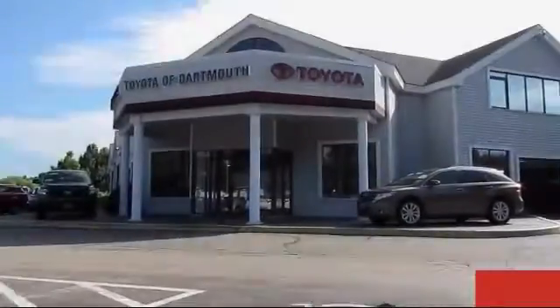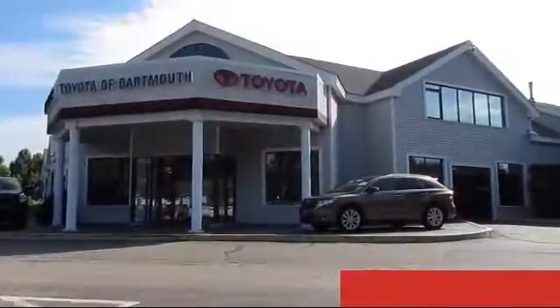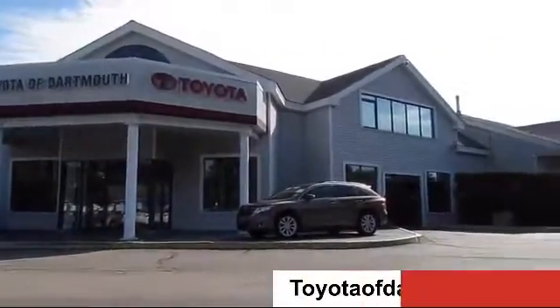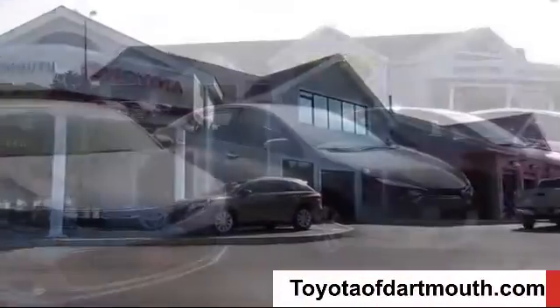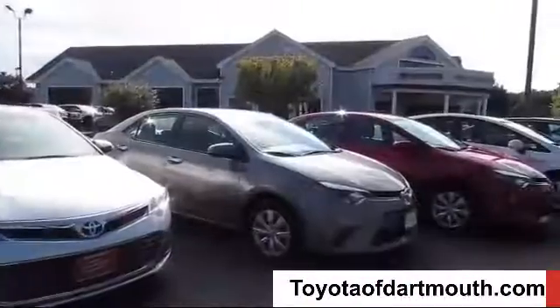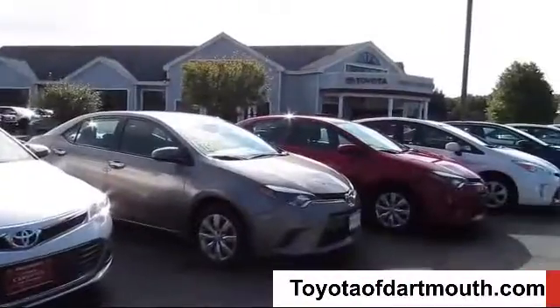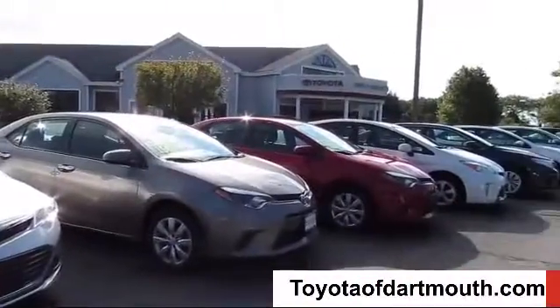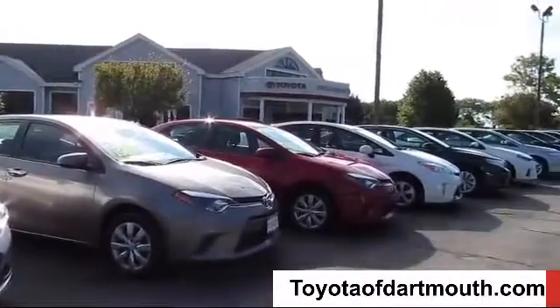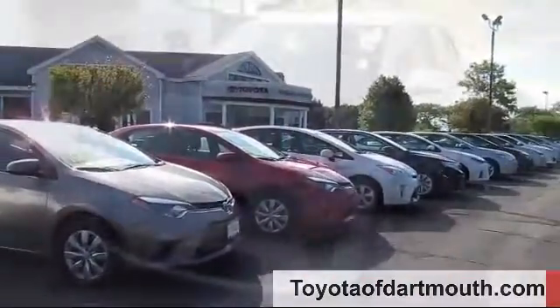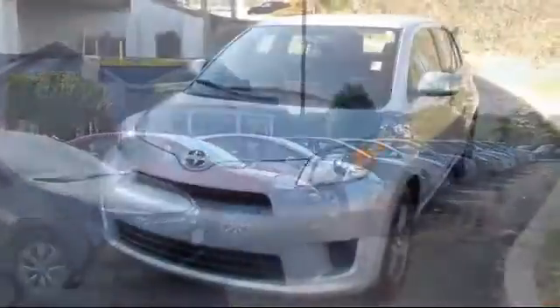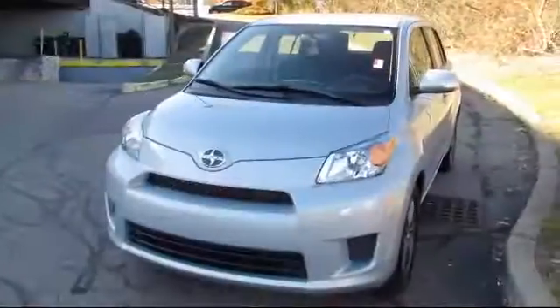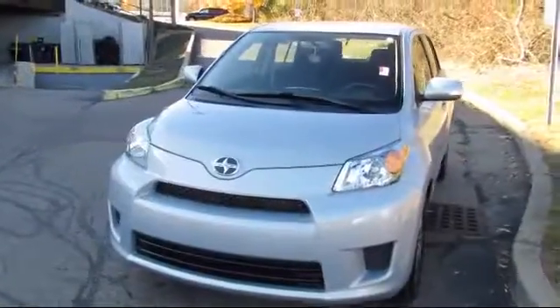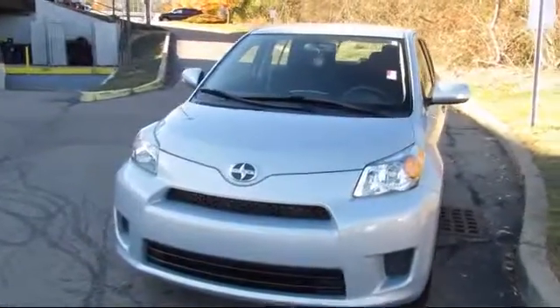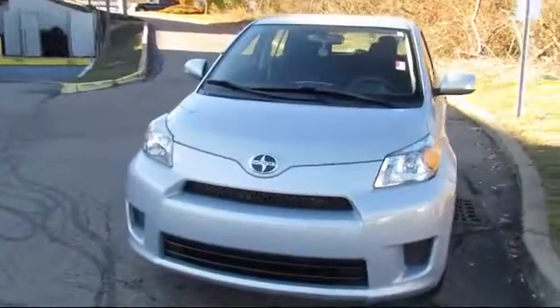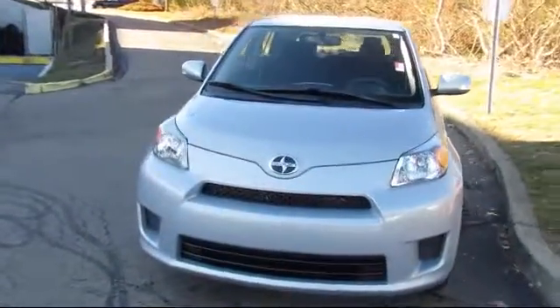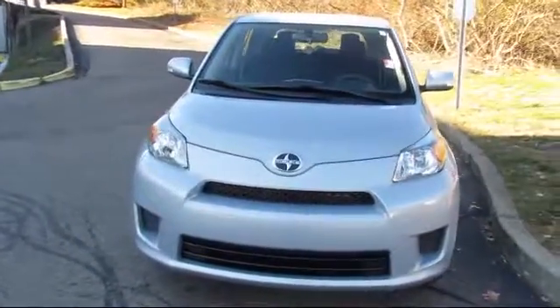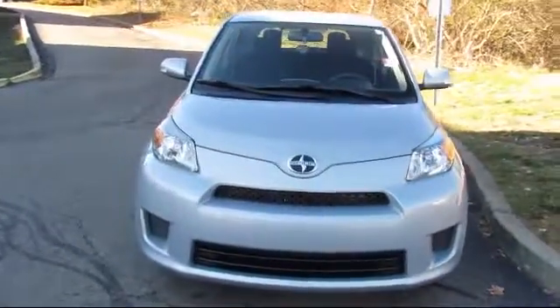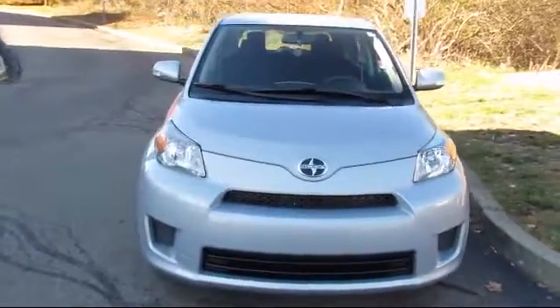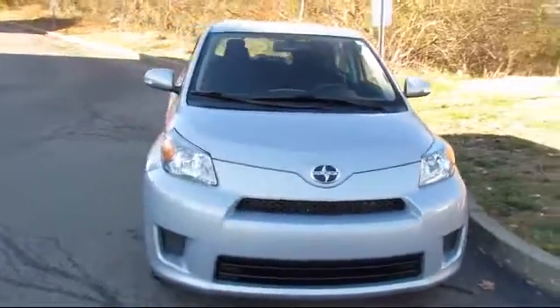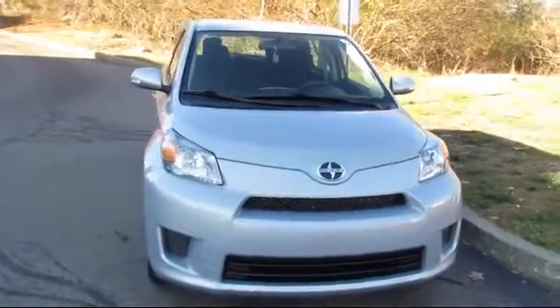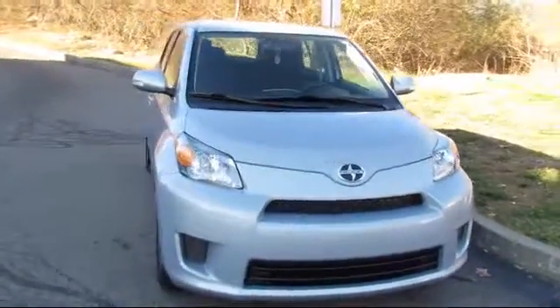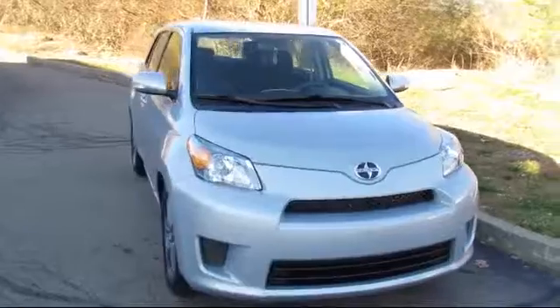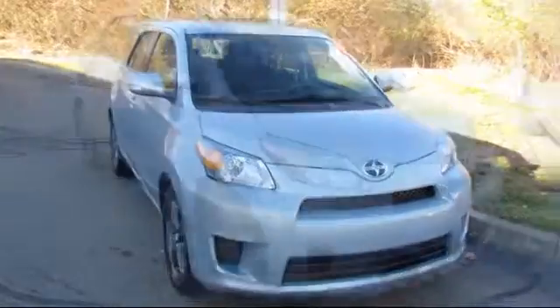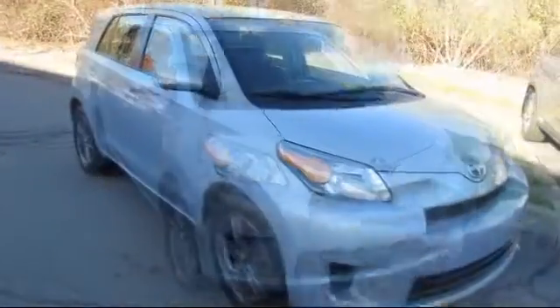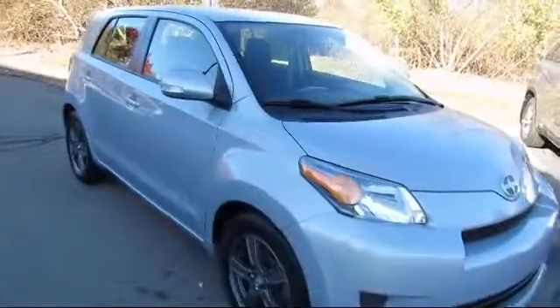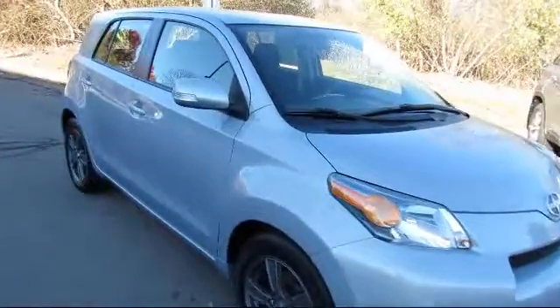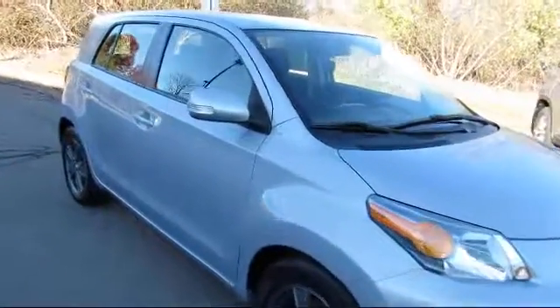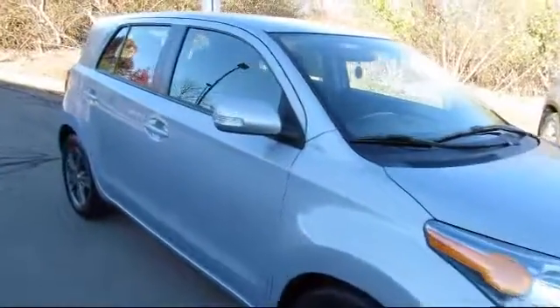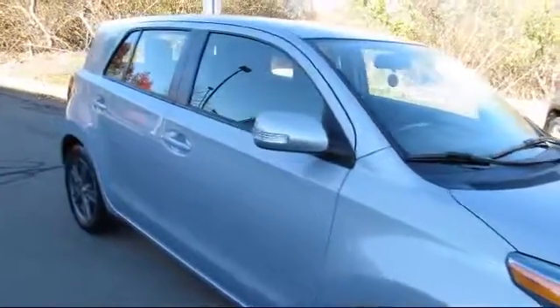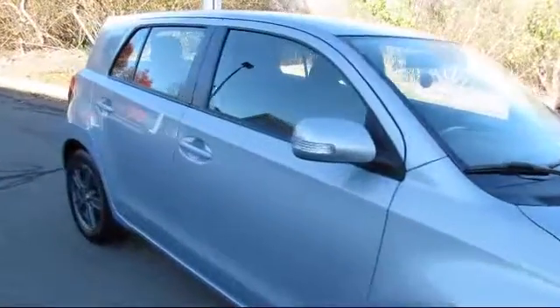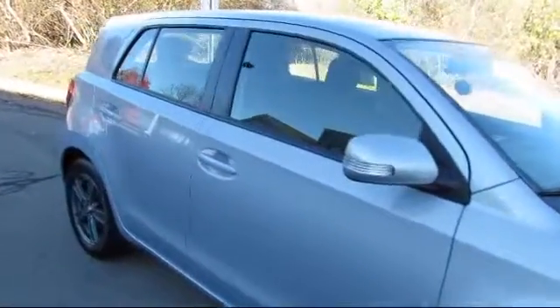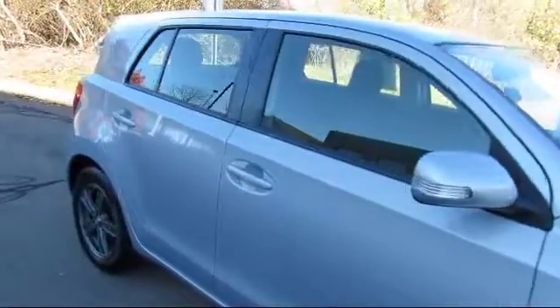Welcome to Toyota of Dartmouth. Here's a look at one of our quality pre-owned vehicles from our great selection of cars, trucks, and SUVs. It comes equipped with many standard and optional features and has less than 20,000 miles on the odometer.